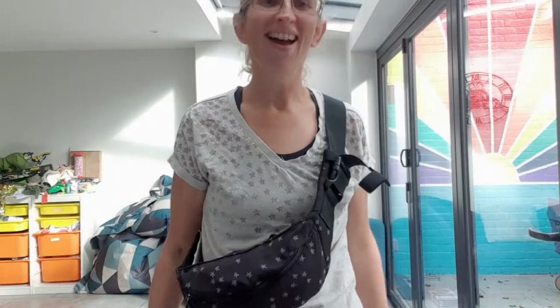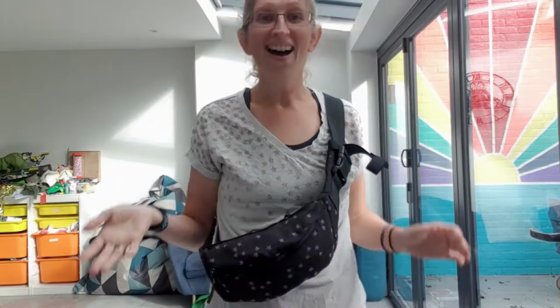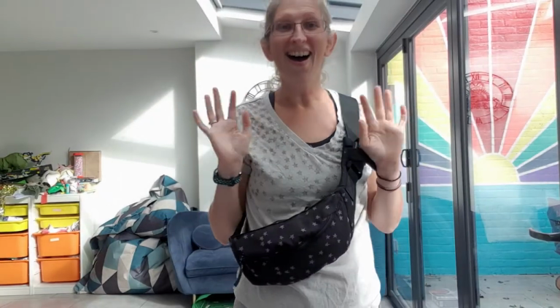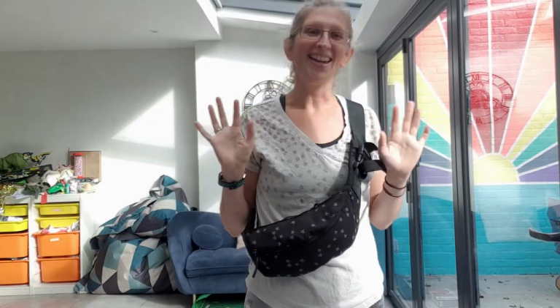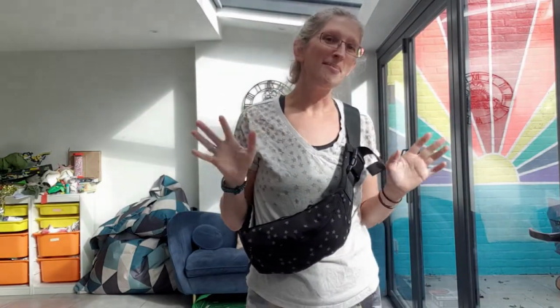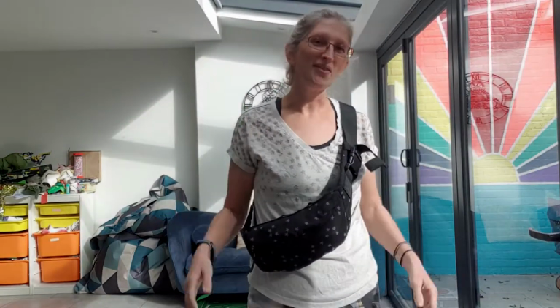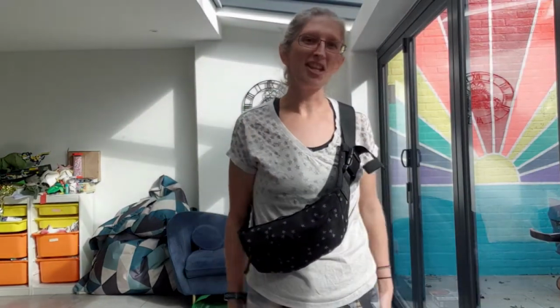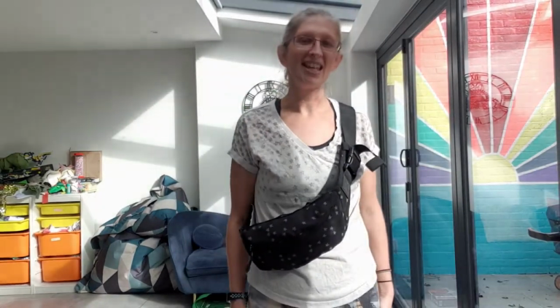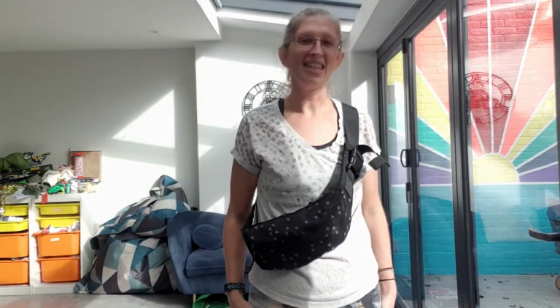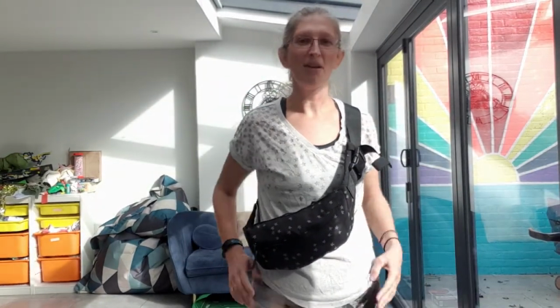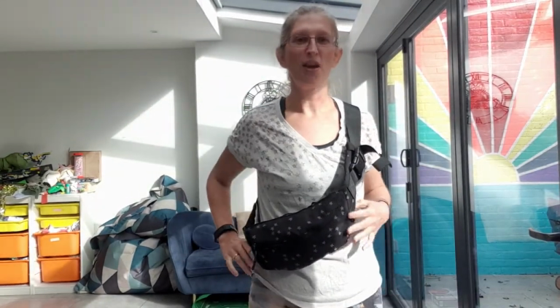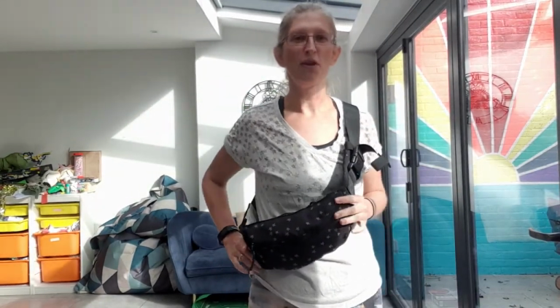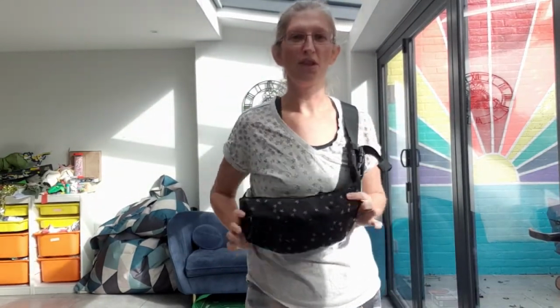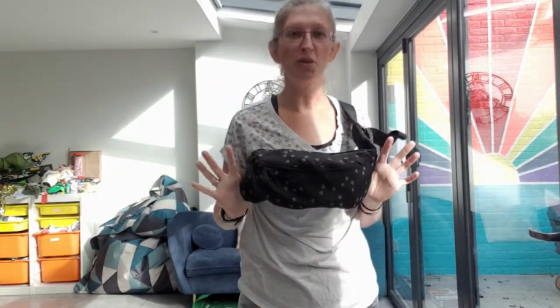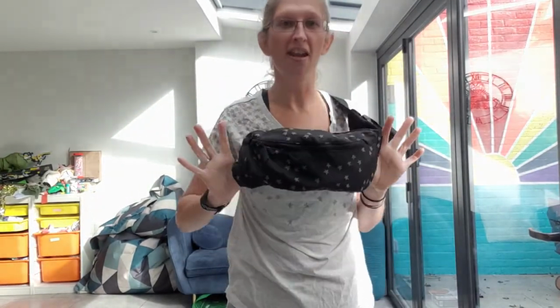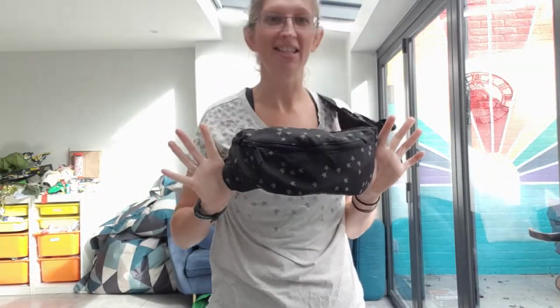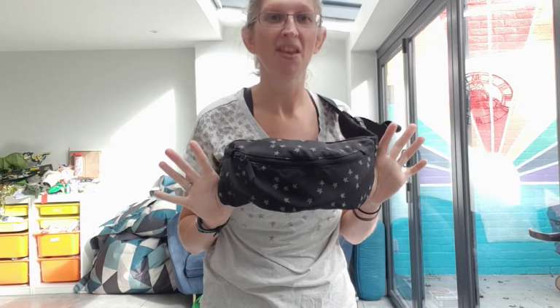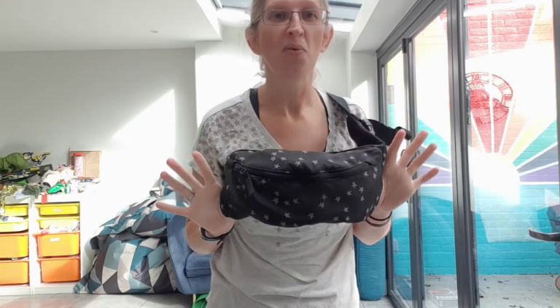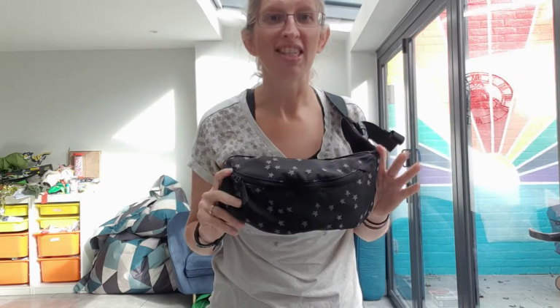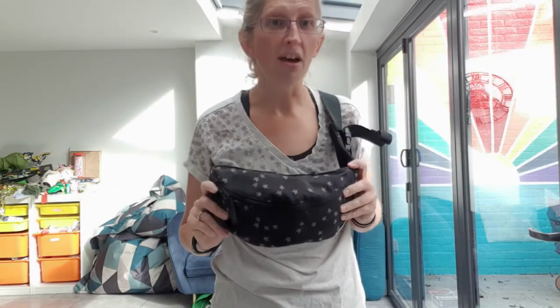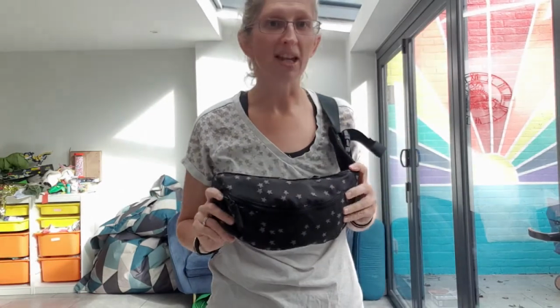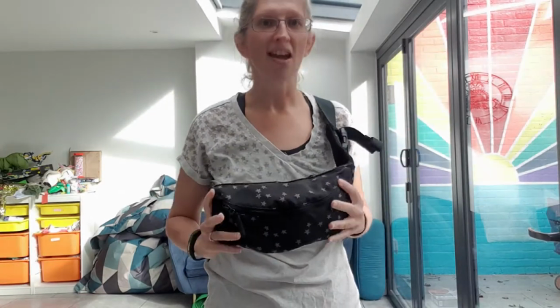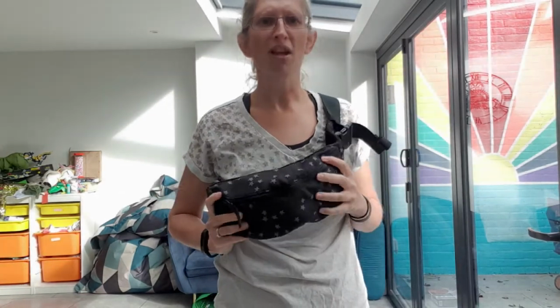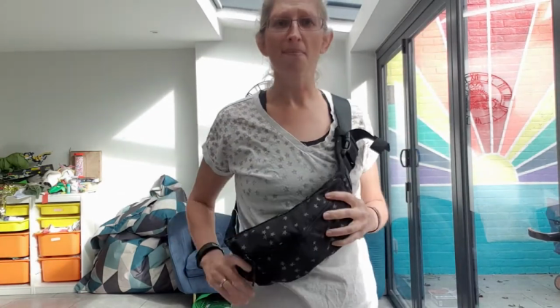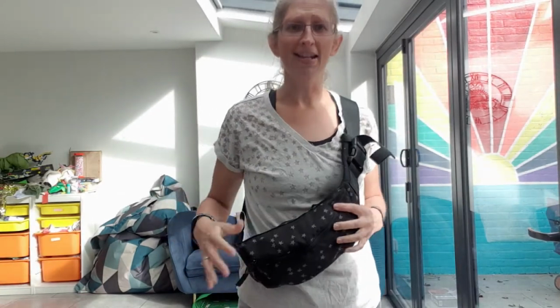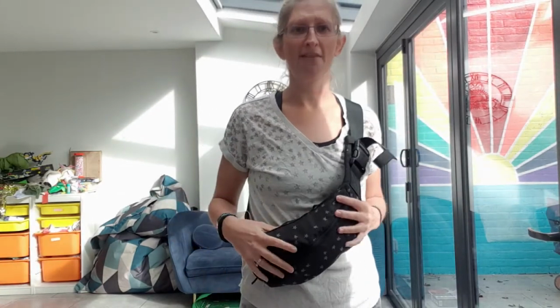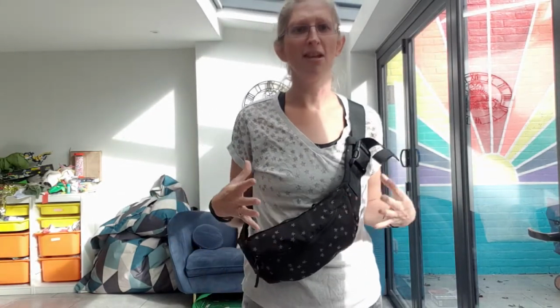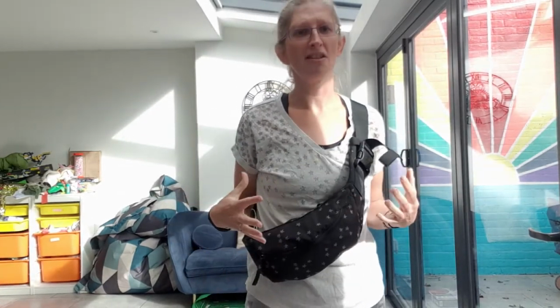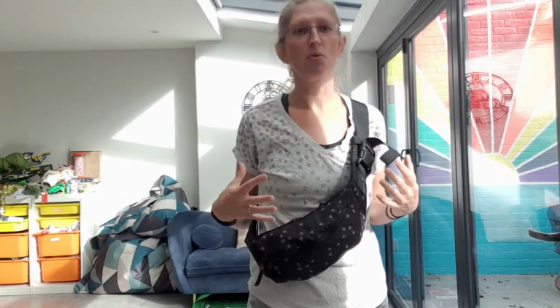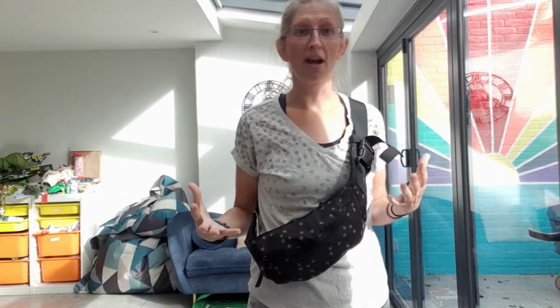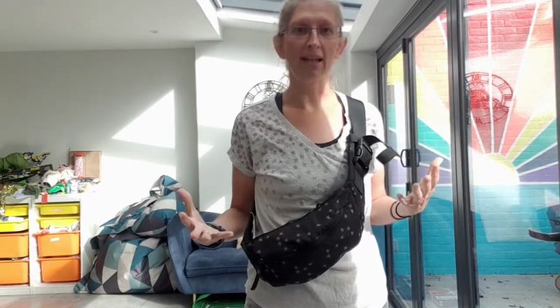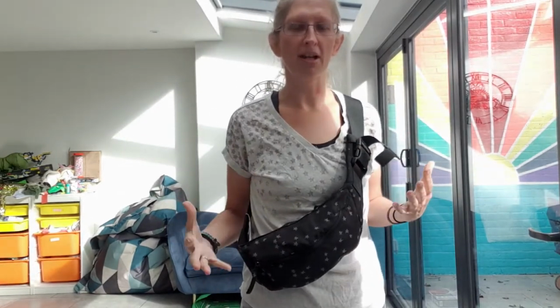Hi, I'm Madeline from Sheen Slings and this is my video review of the Tula Lite, which is a lightweight, really compact carrier really designed with travel in mind.